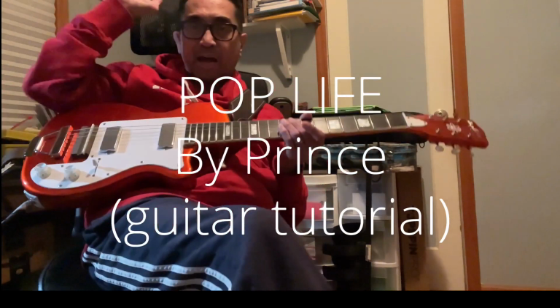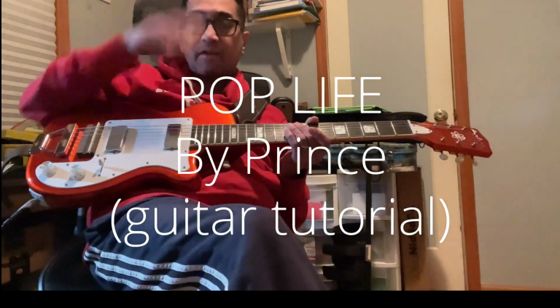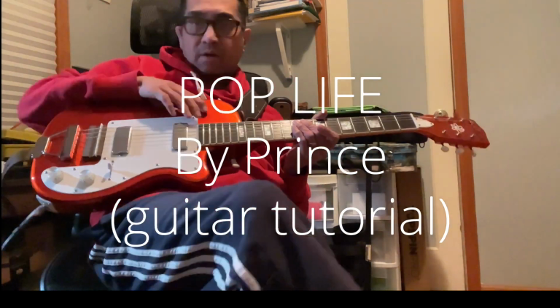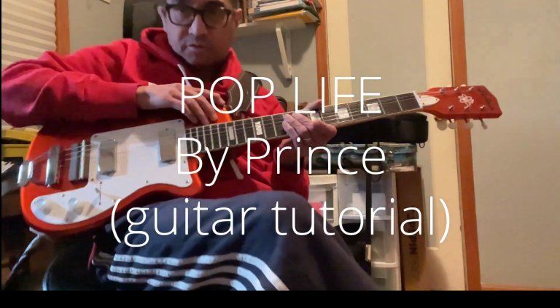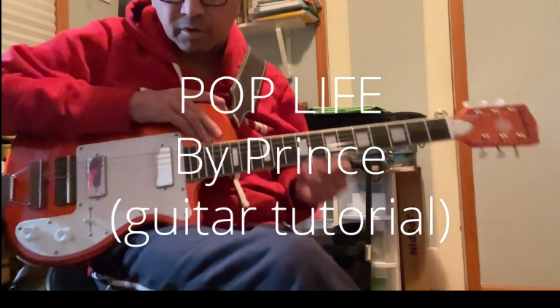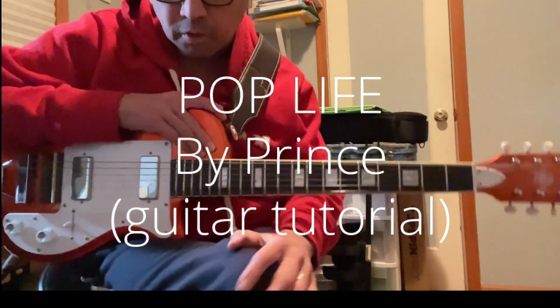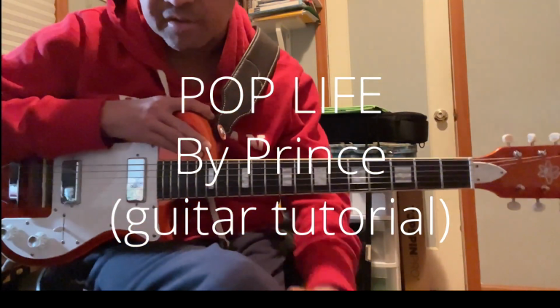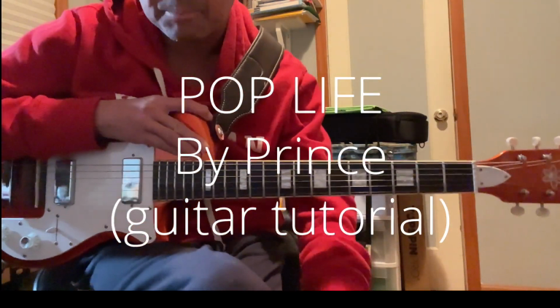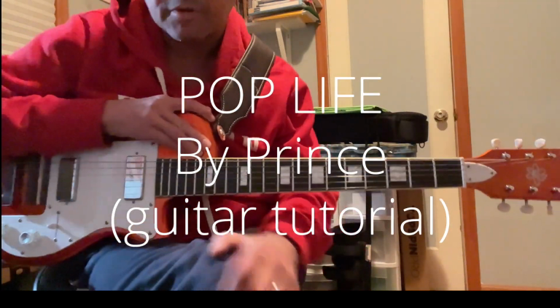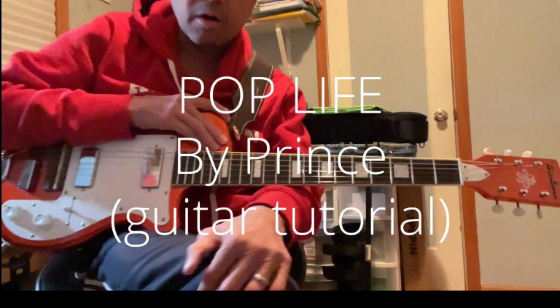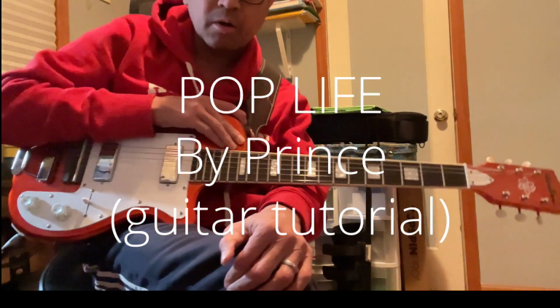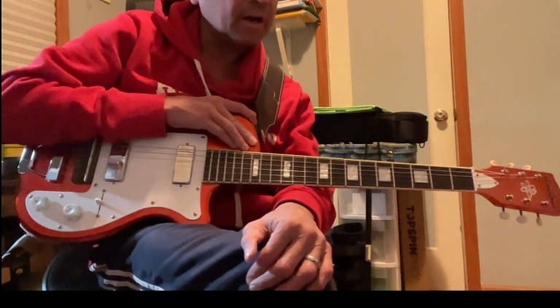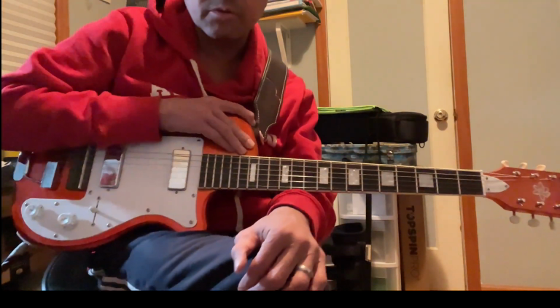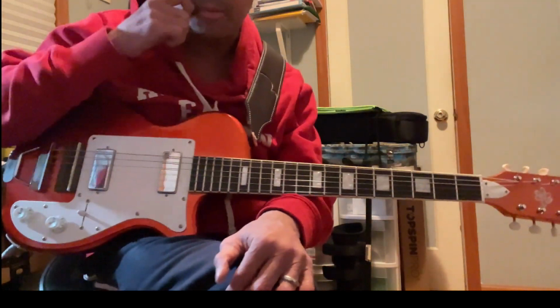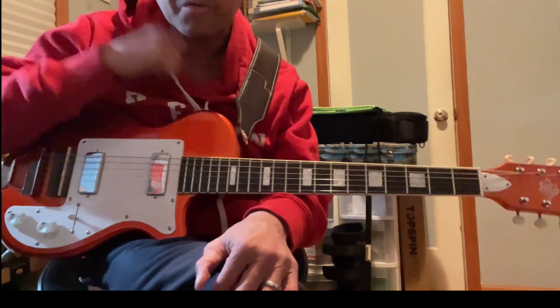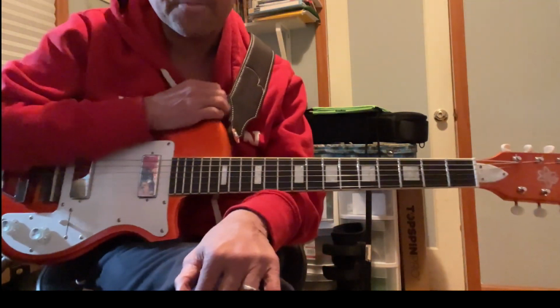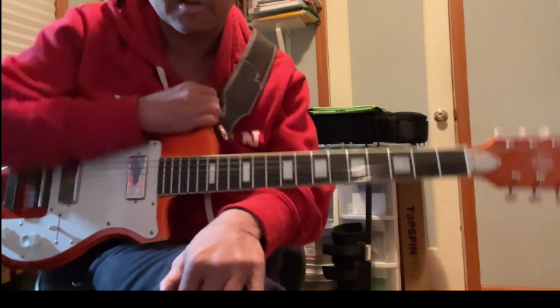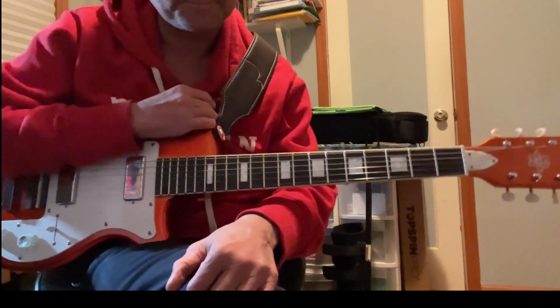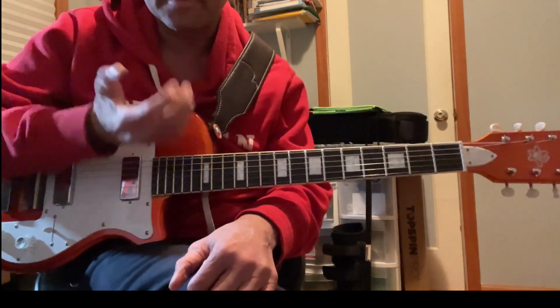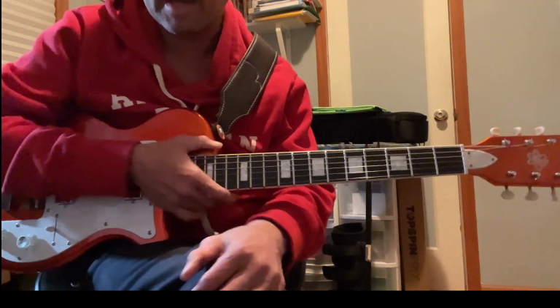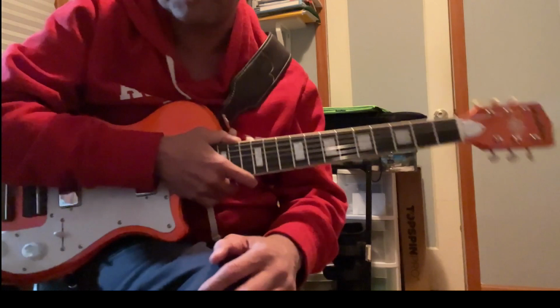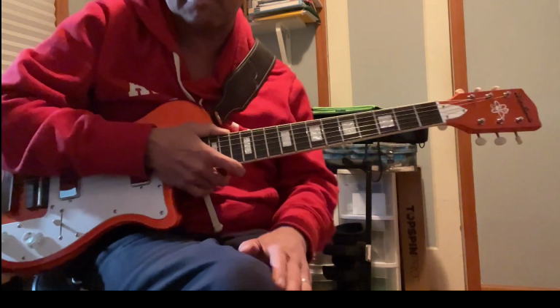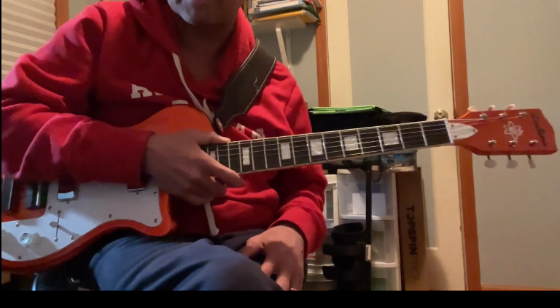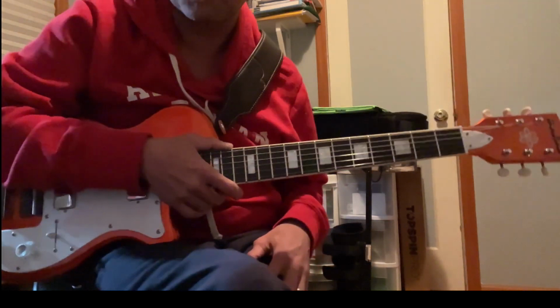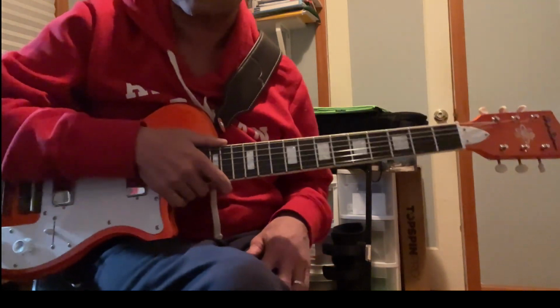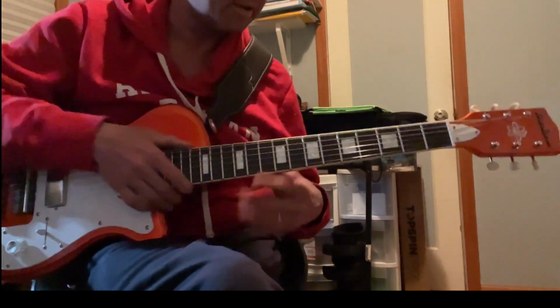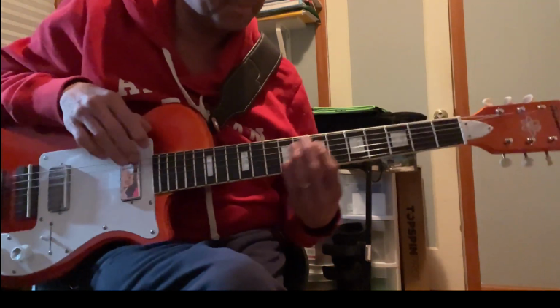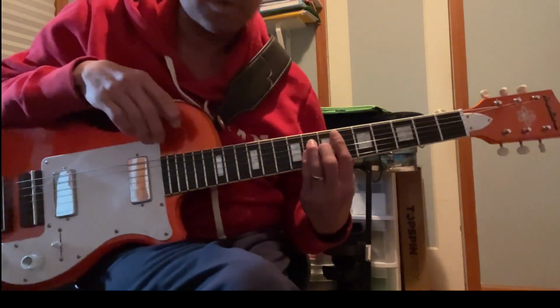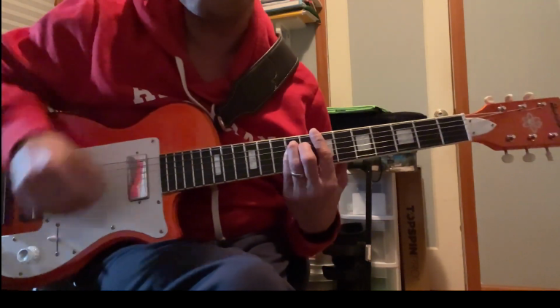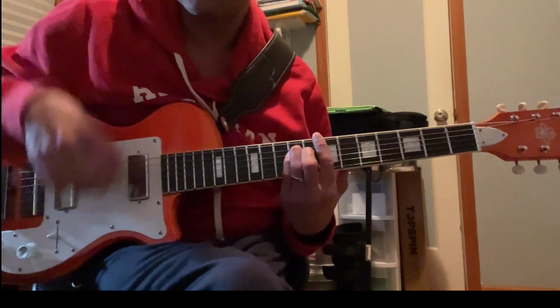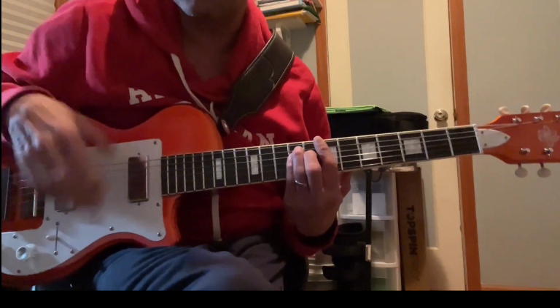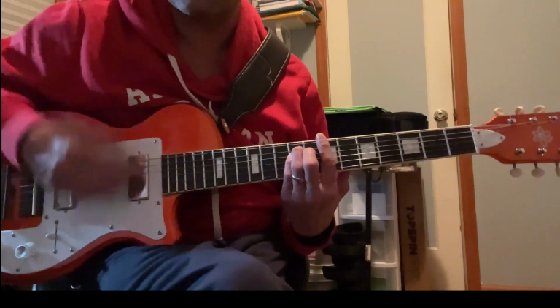Hi friends, this is a tutorial for Prince's 'Pop Life.' I saw on YouTube there are a bunch of different tutorials for it. This is the way I play it — probably not completely correct, but it sounds pretty good when you just jam. It goes like this.